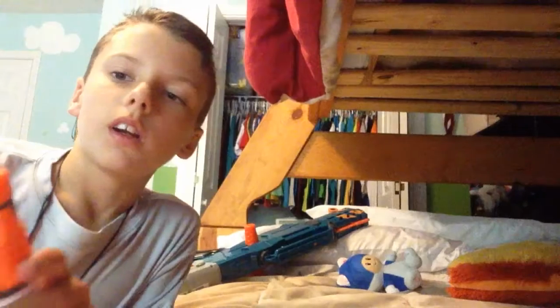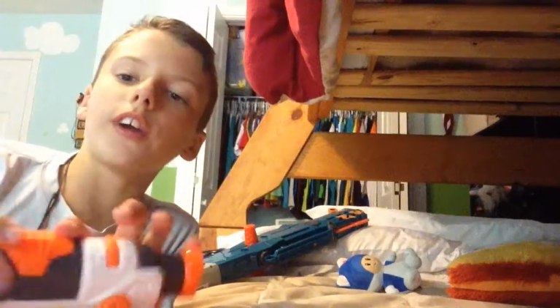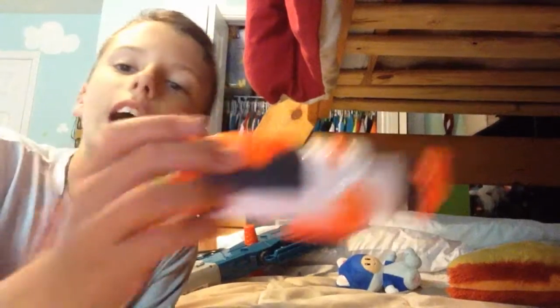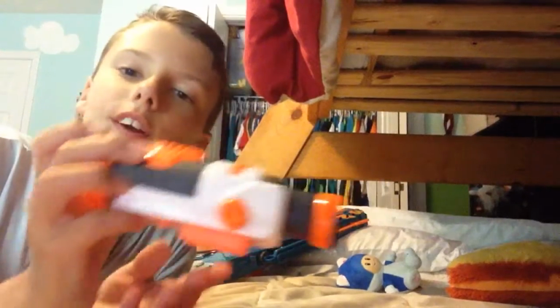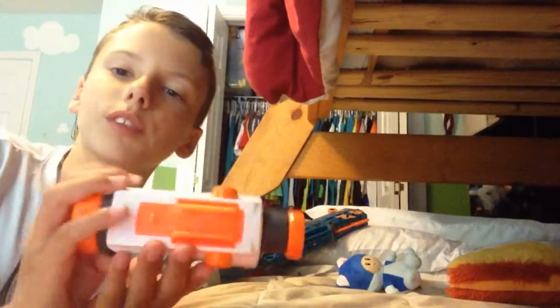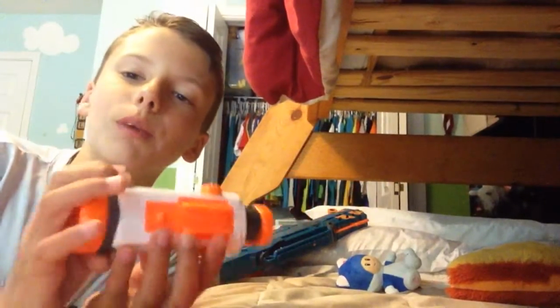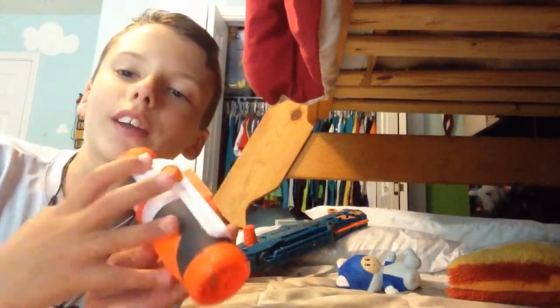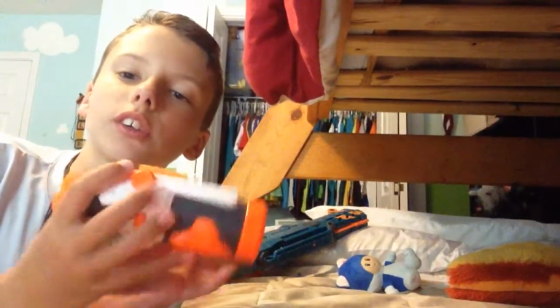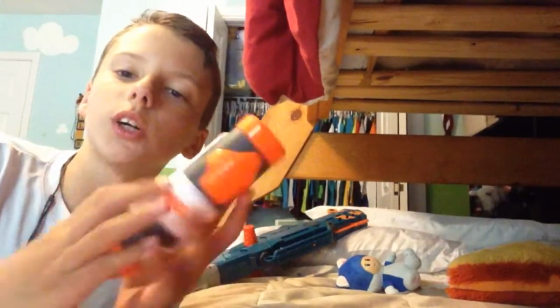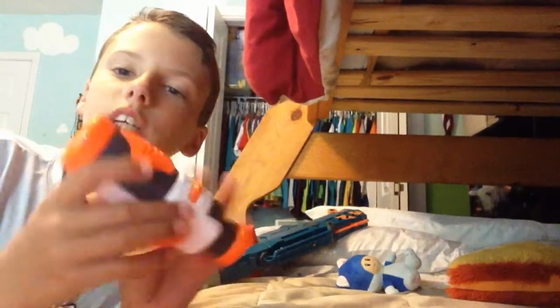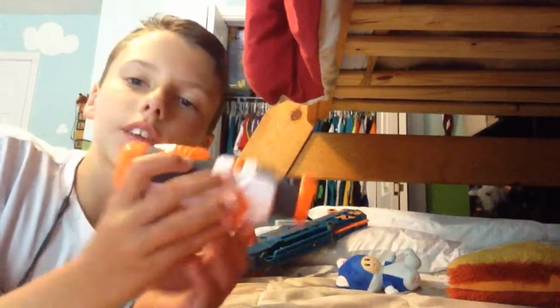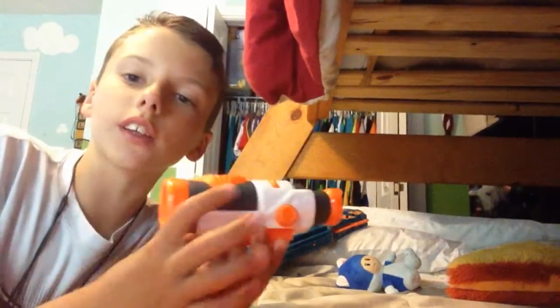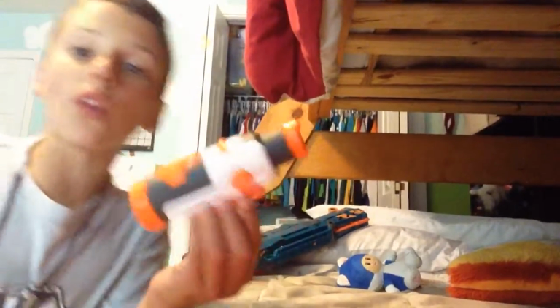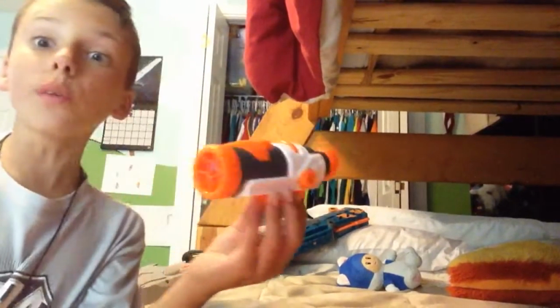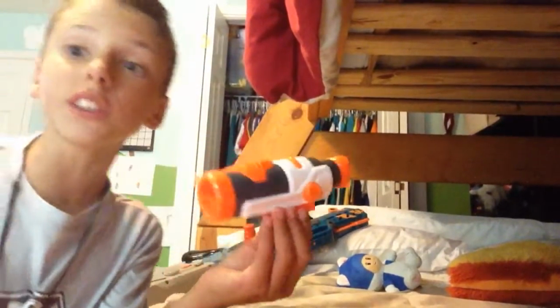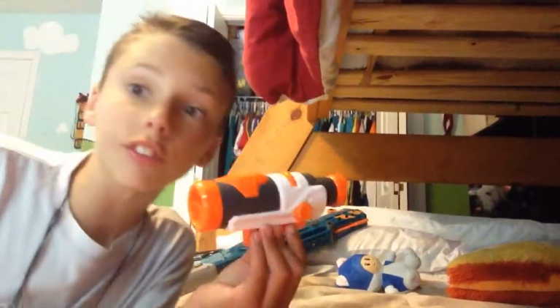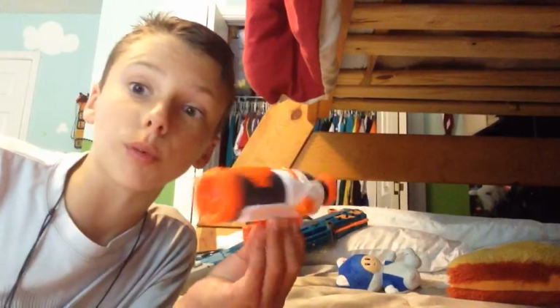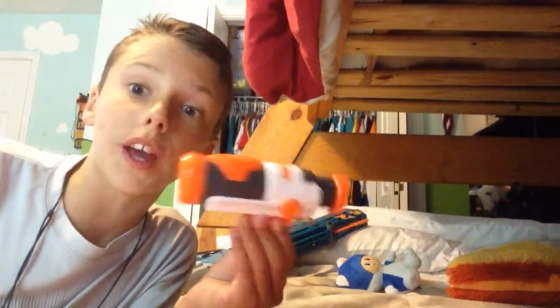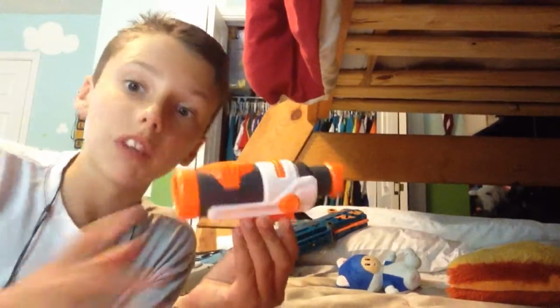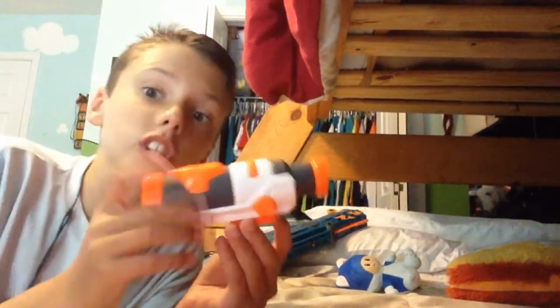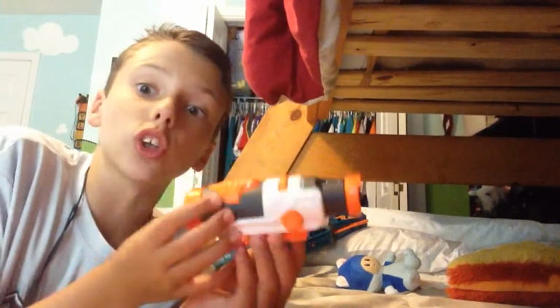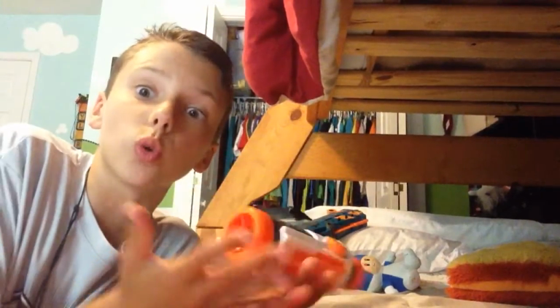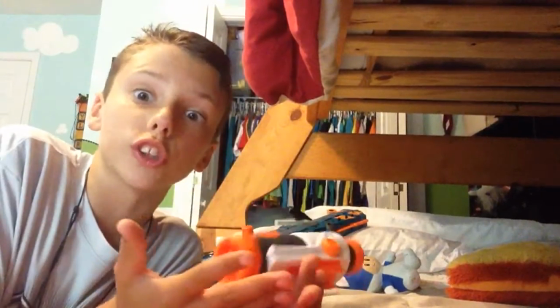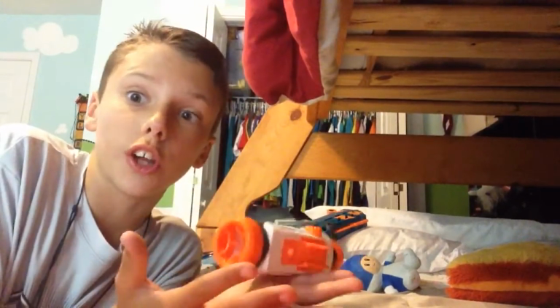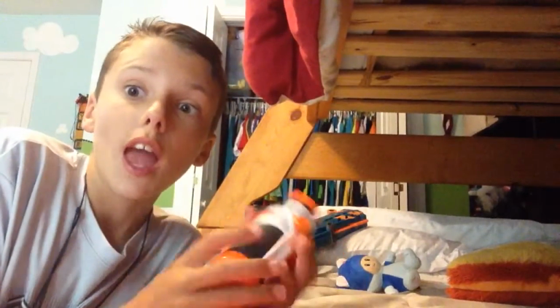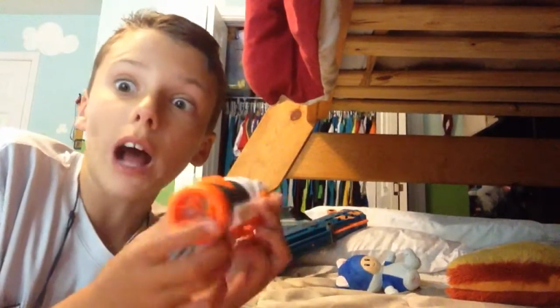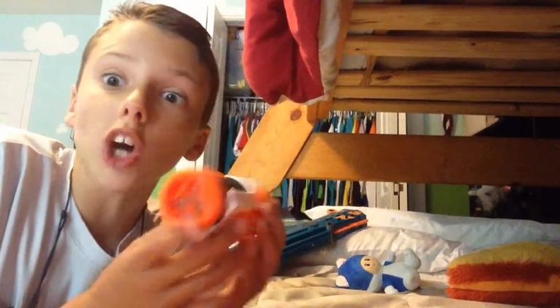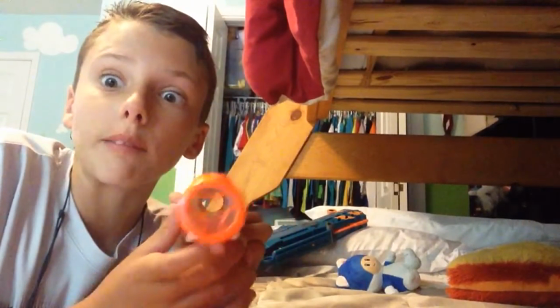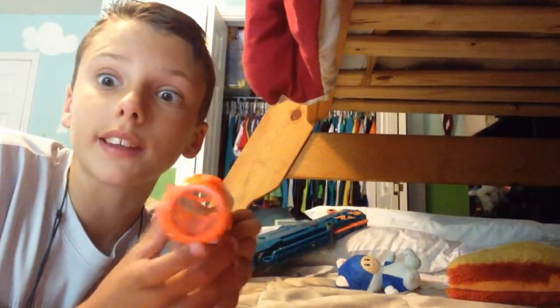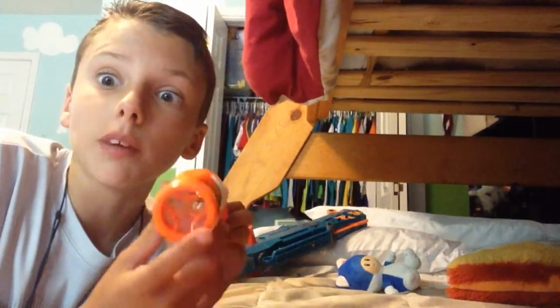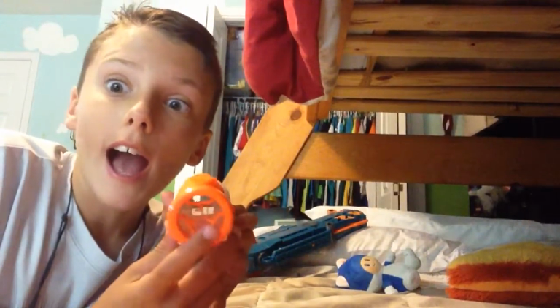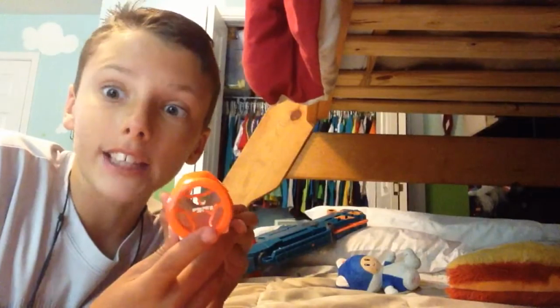Are you guys tired of just buying Nerf scopes? The only reason Nerf scopes really help is just they look cool on your gun. But I know how to make them accurate.